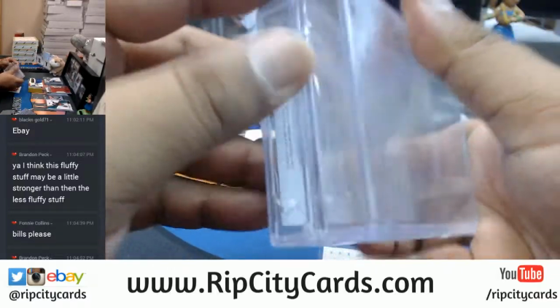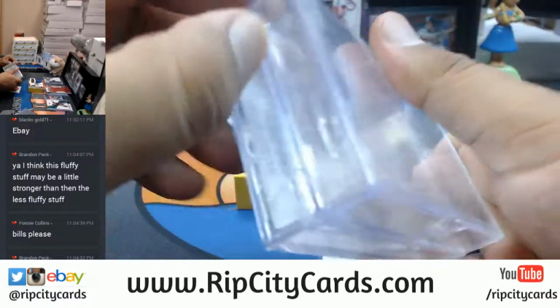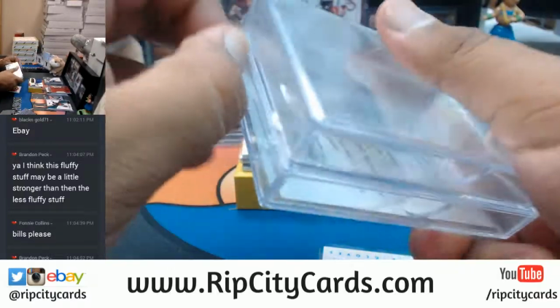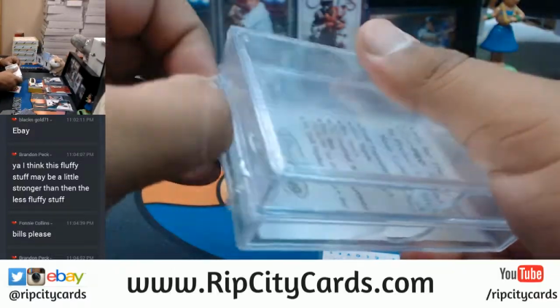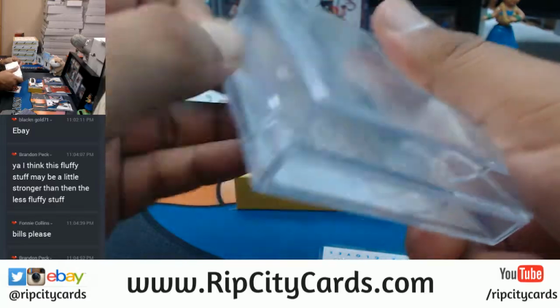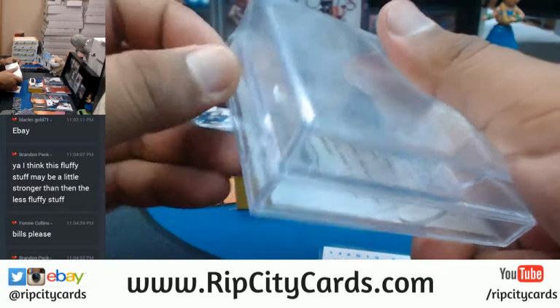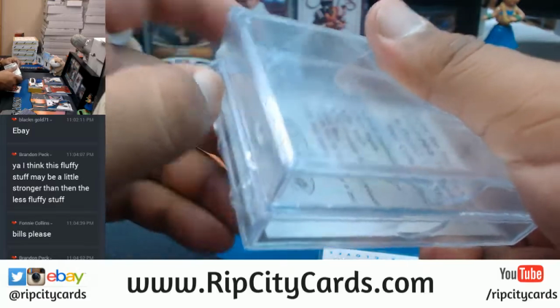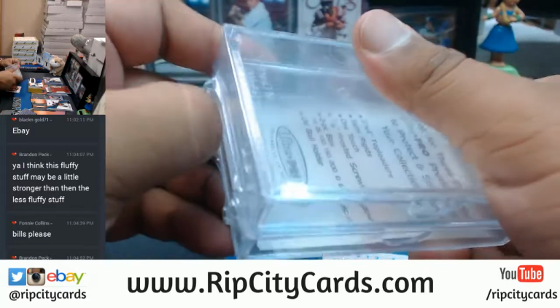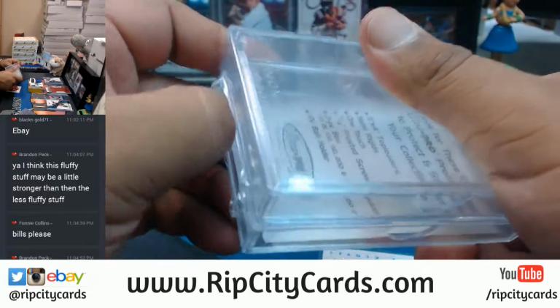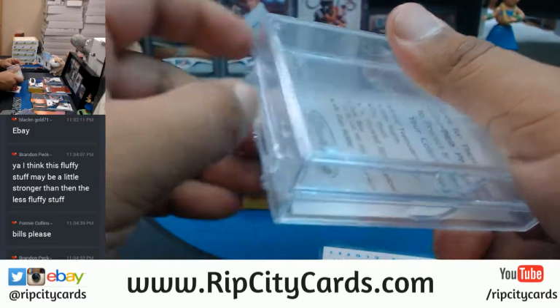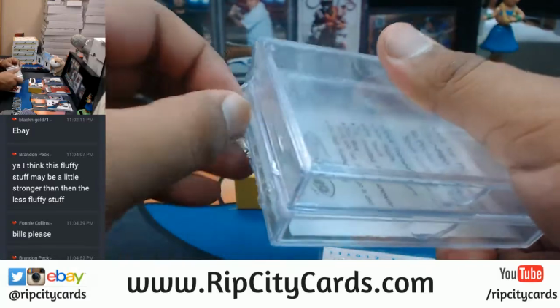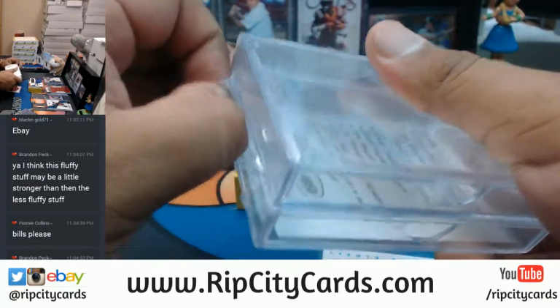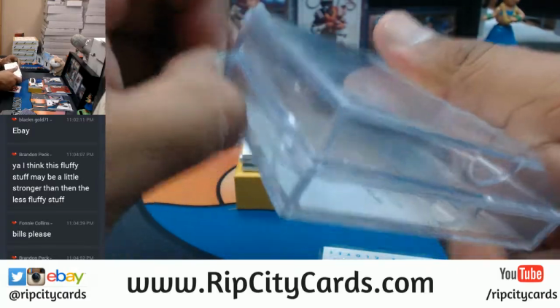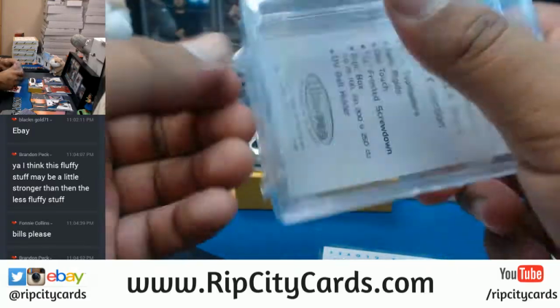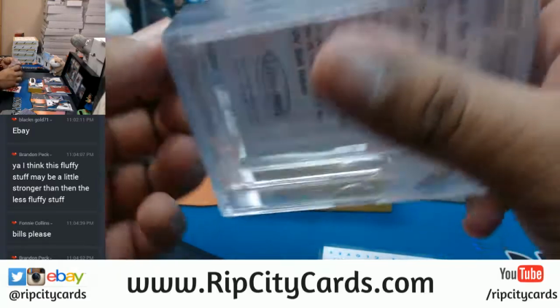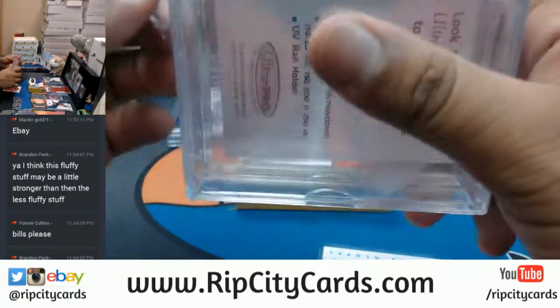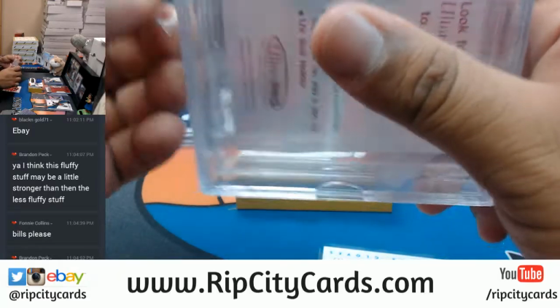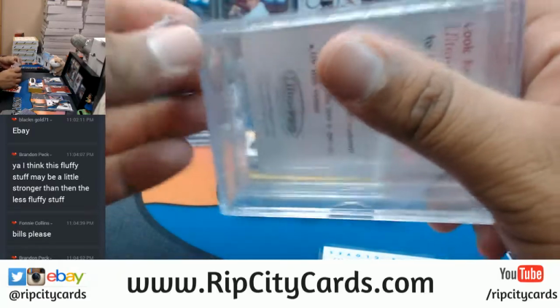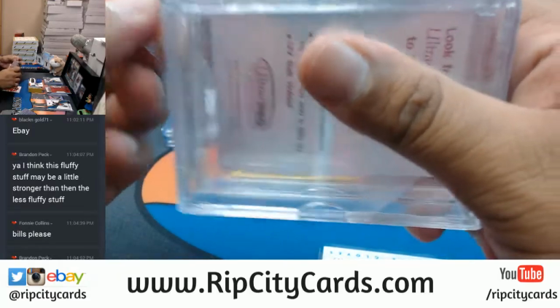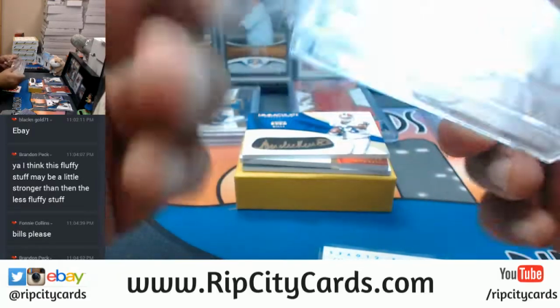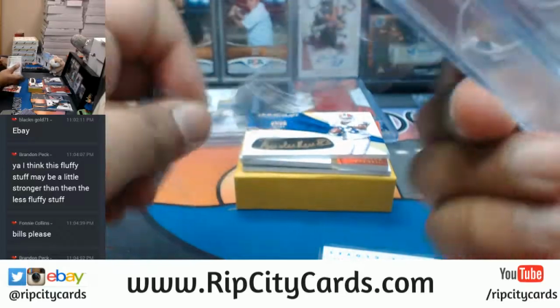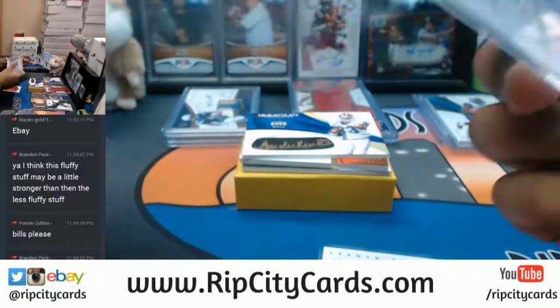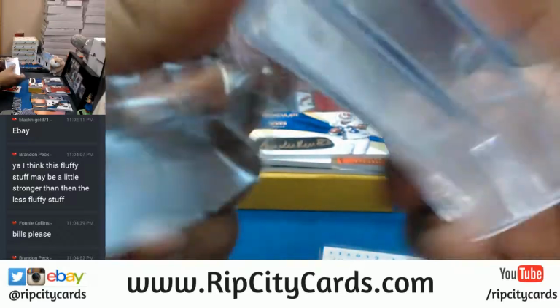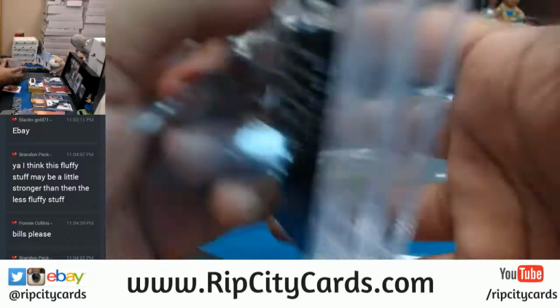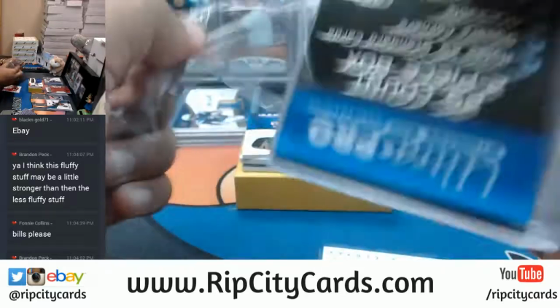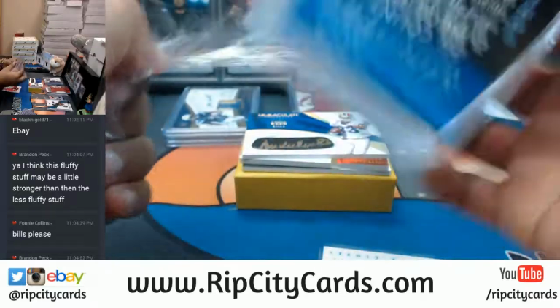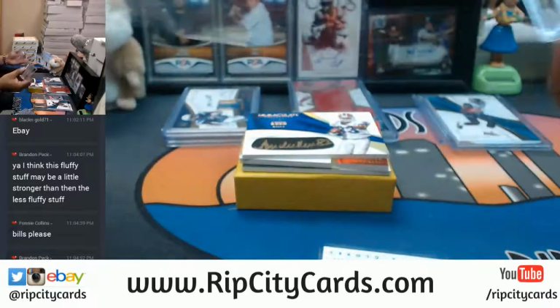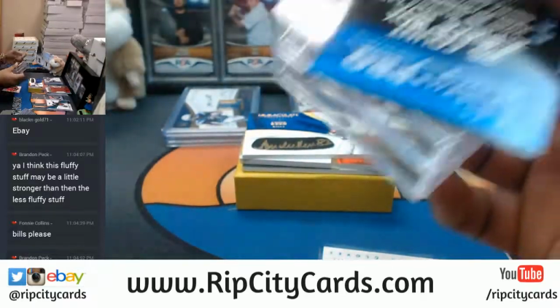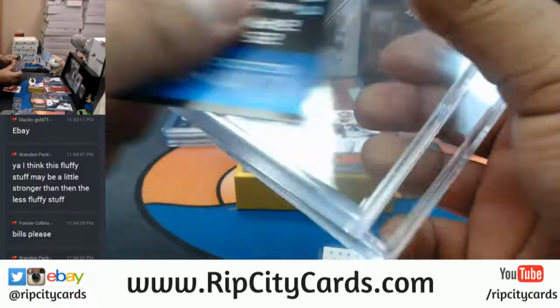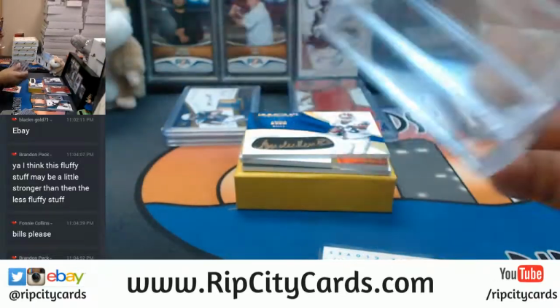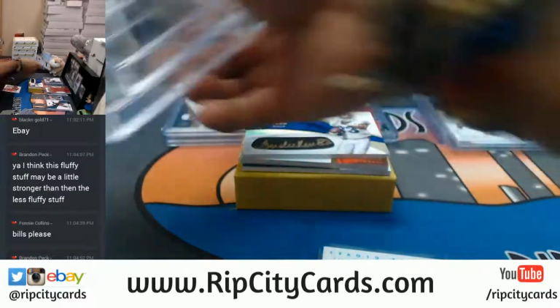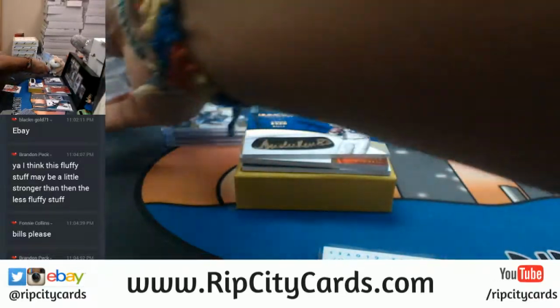Going in the little slider box. Fonny, stay tuned because I got something nice for you coming - I think you already see what it is.